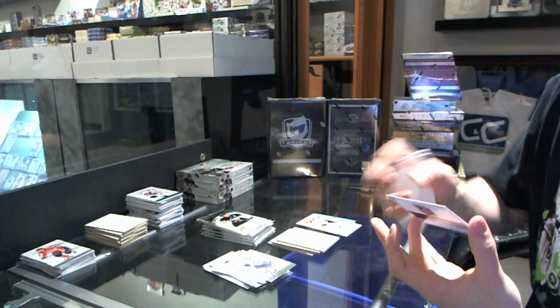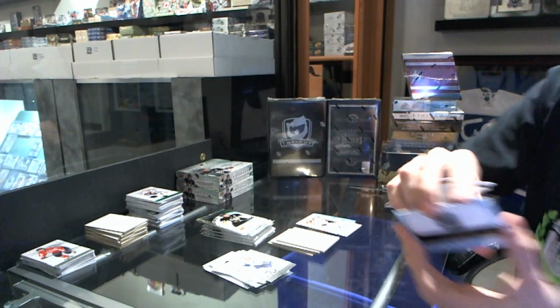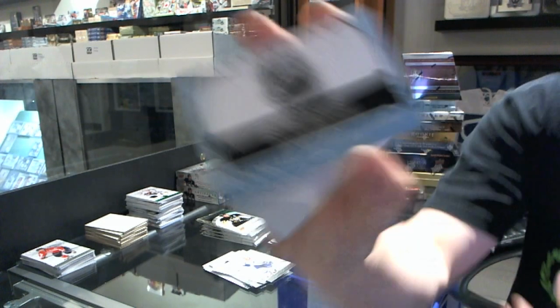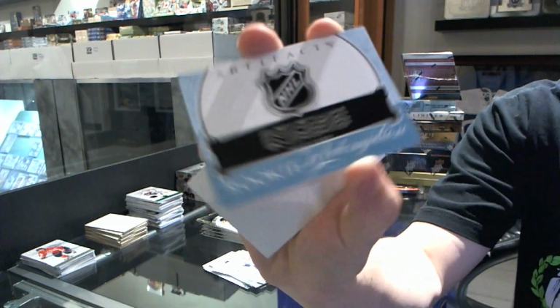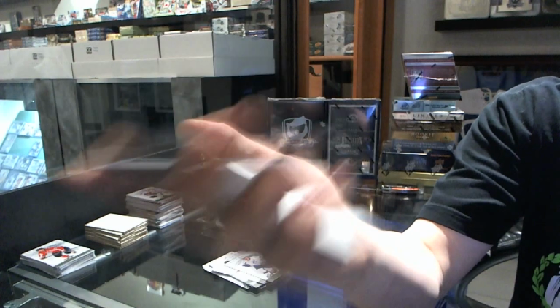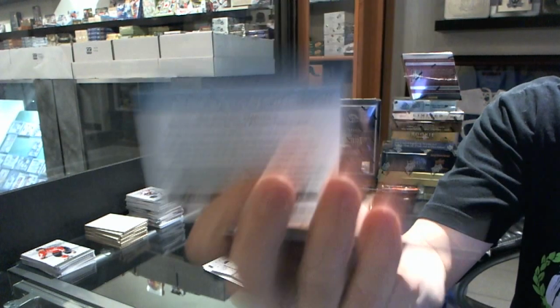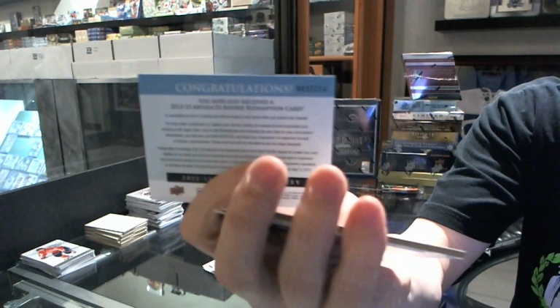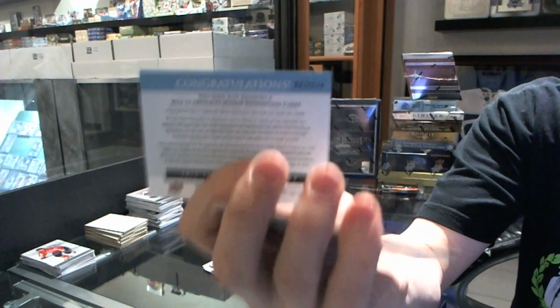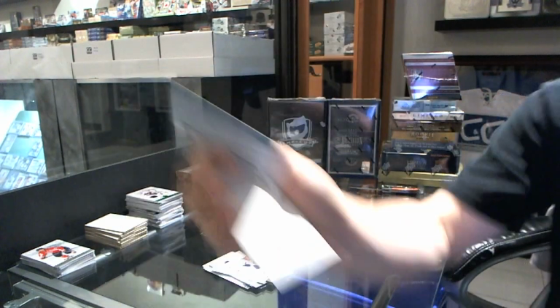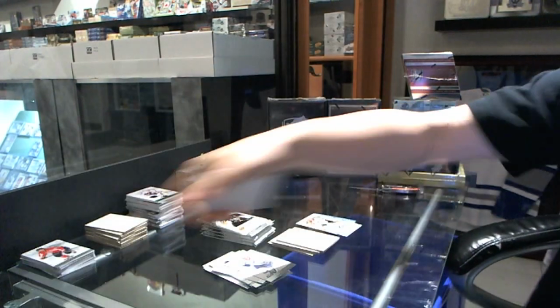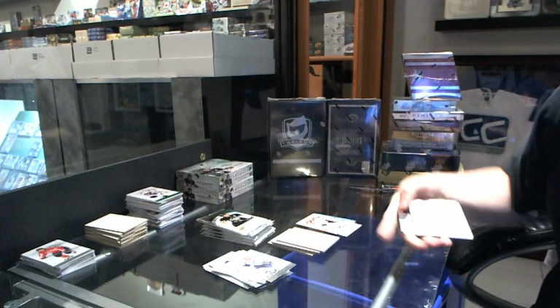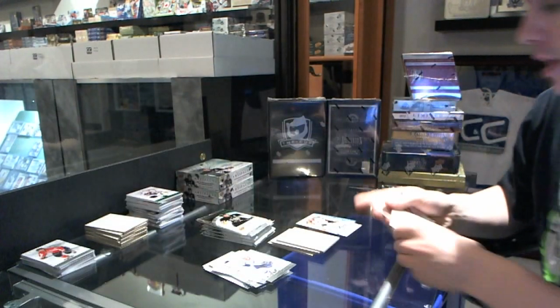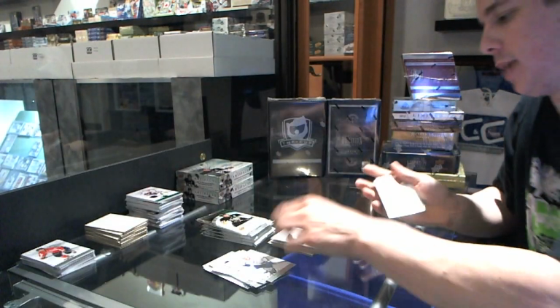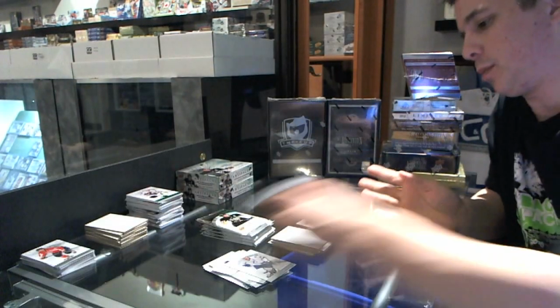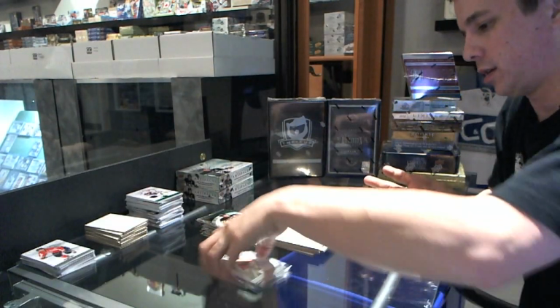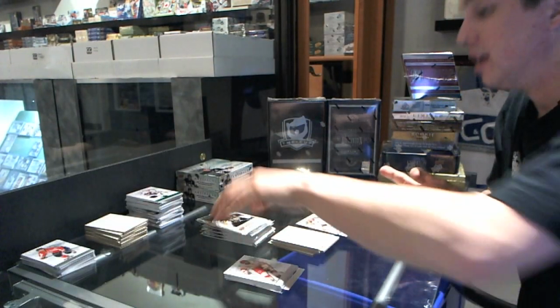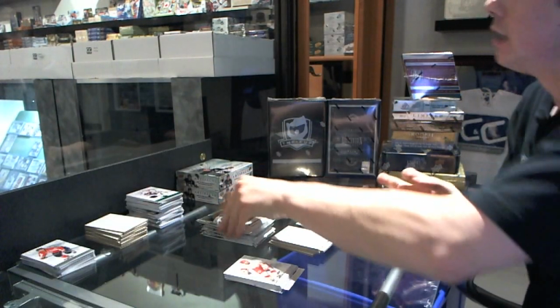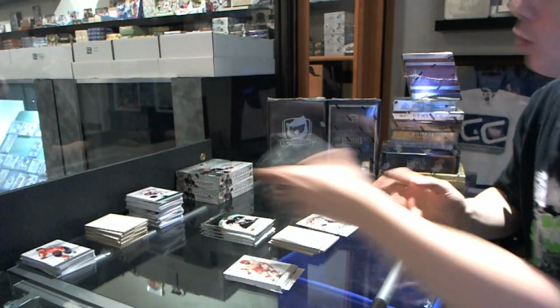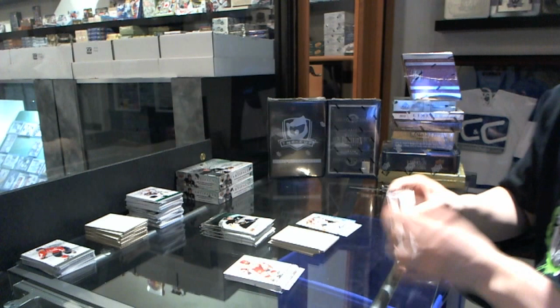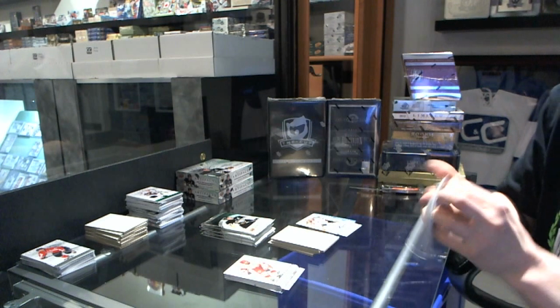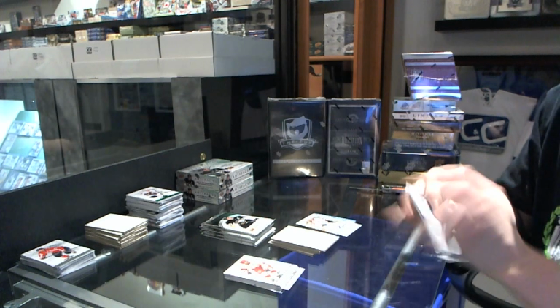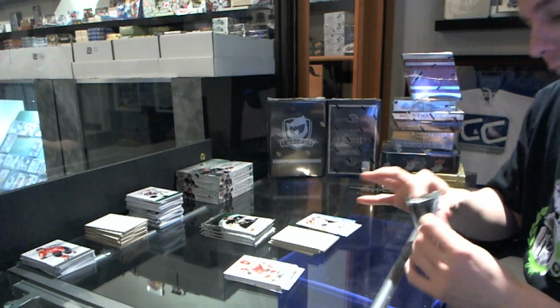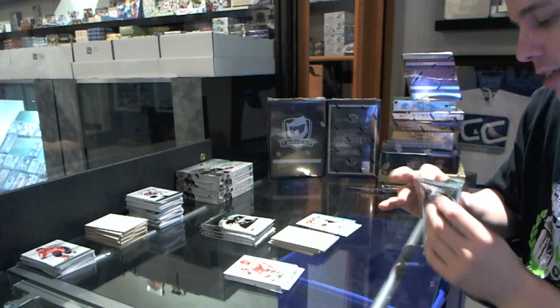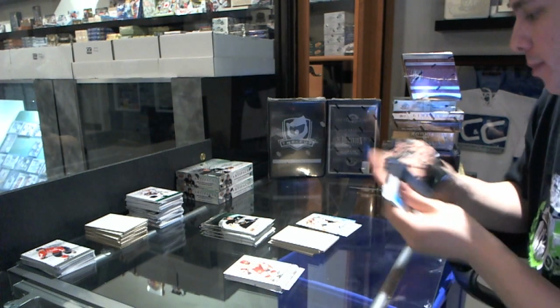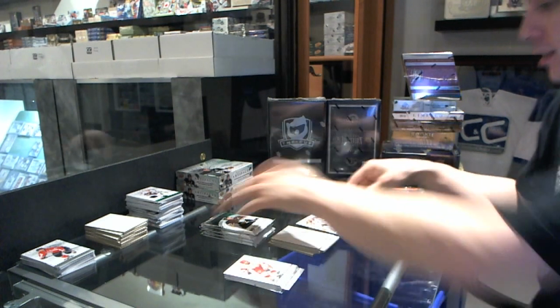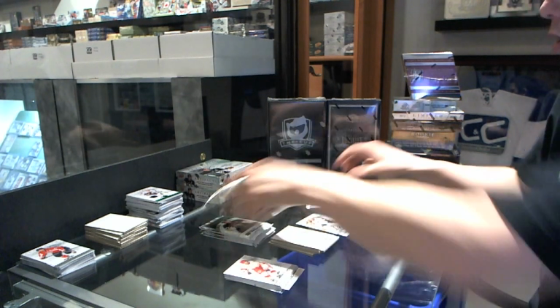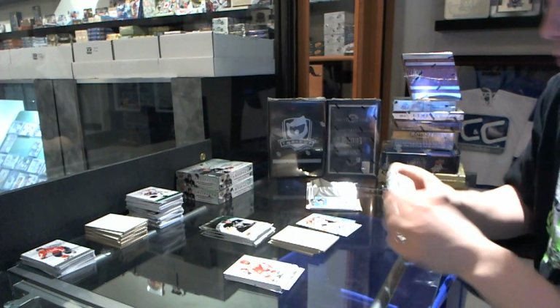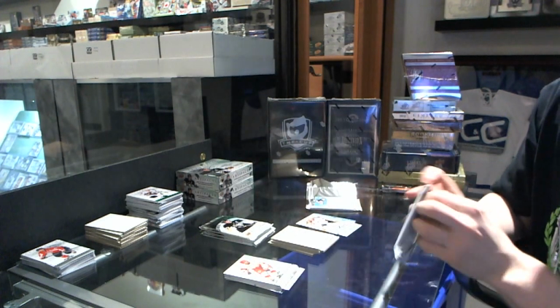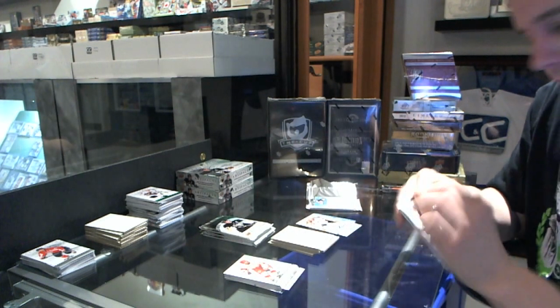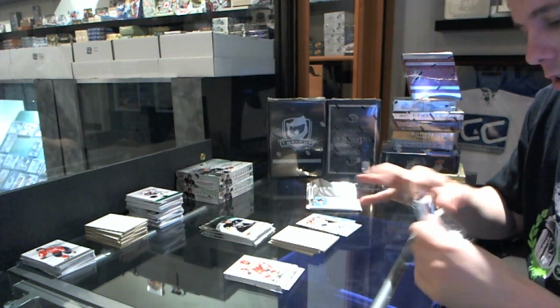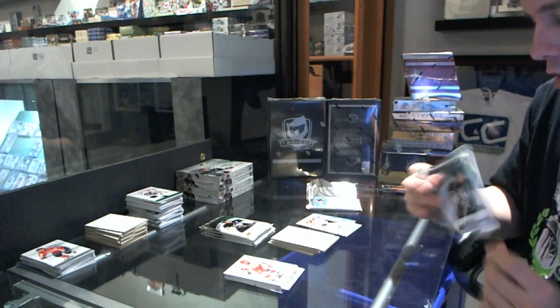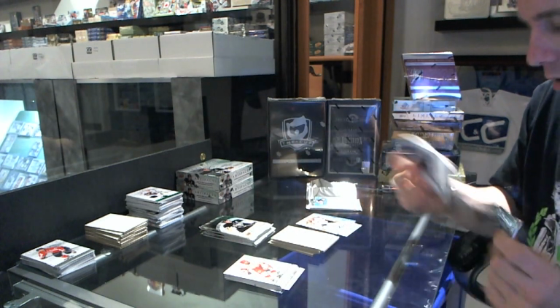We've got a Rookie Redemption wild card number 234. One thing I hate about this product — give one wild card and you can expect the next three boxes to all have one. Drives me nuts.